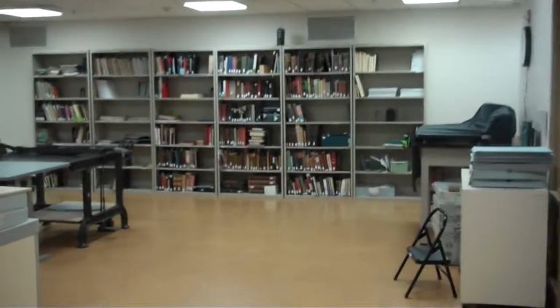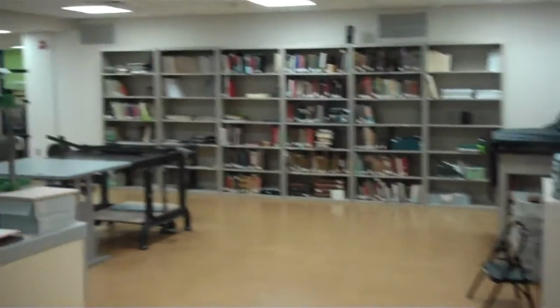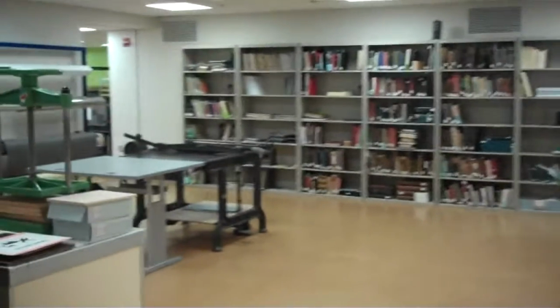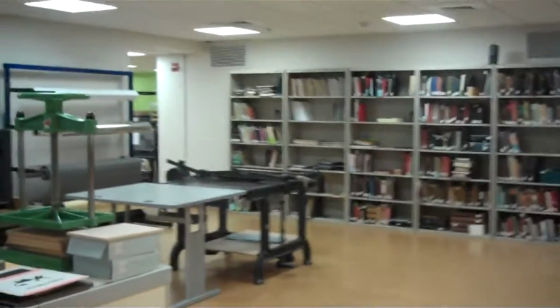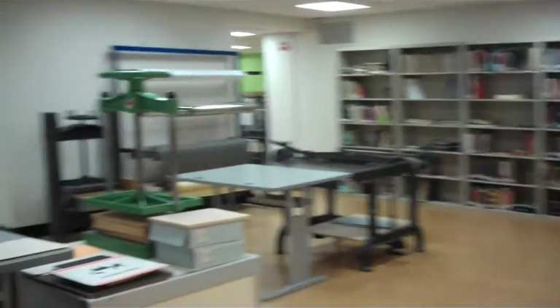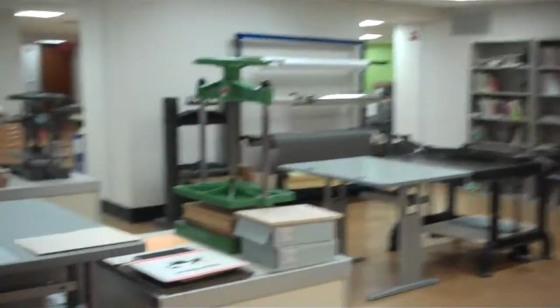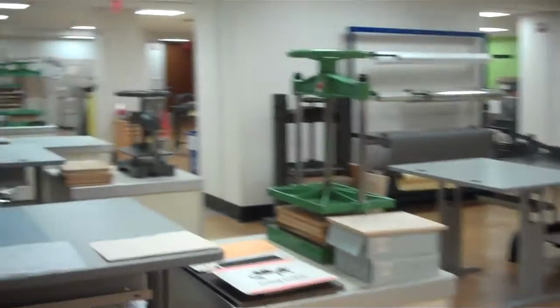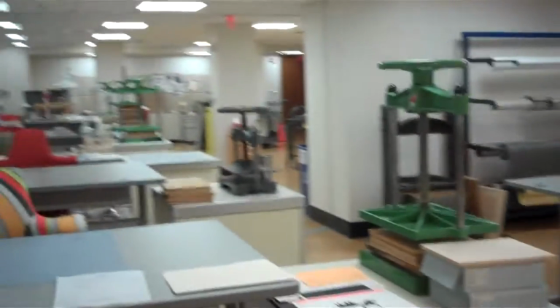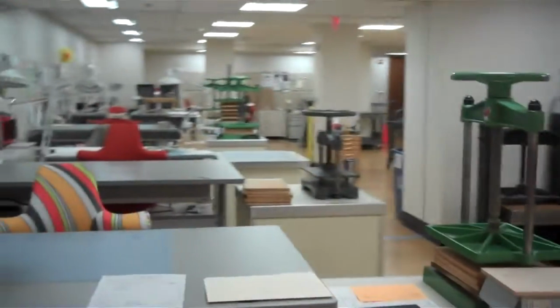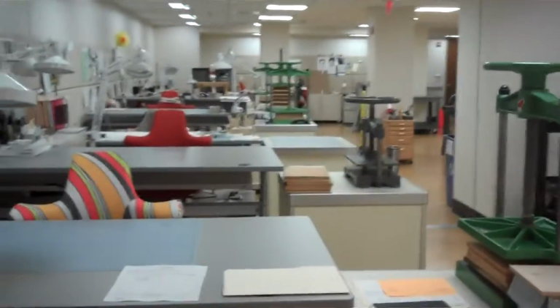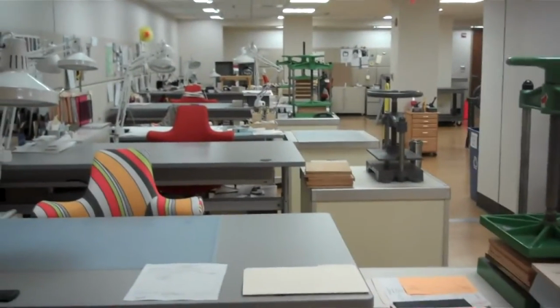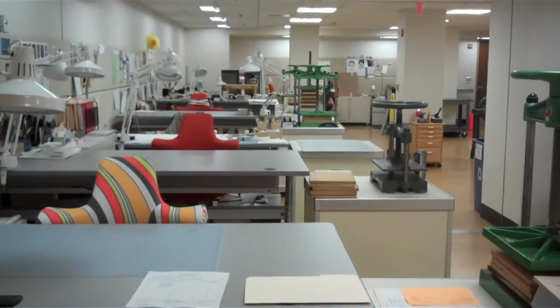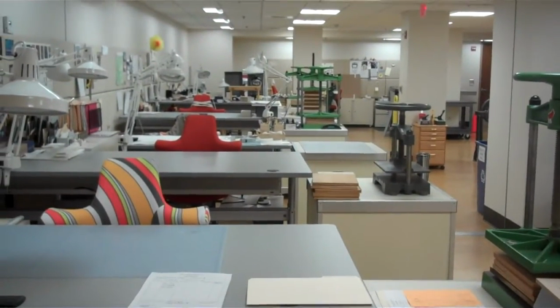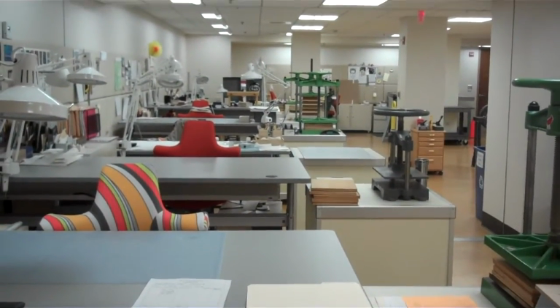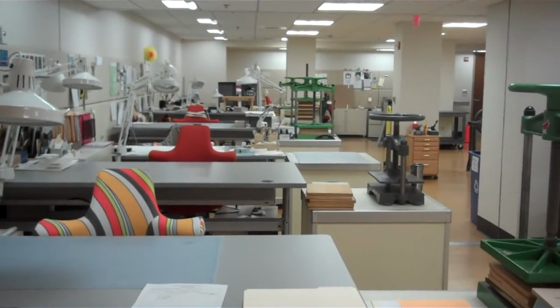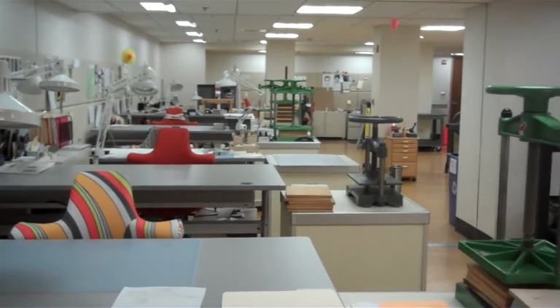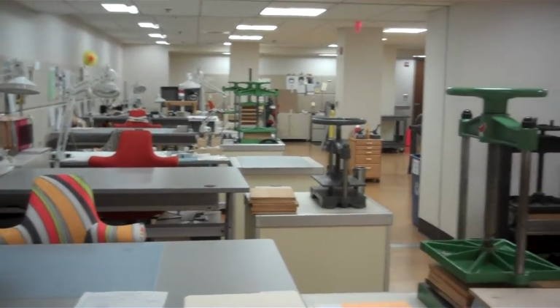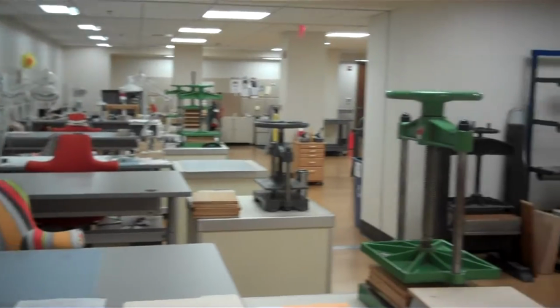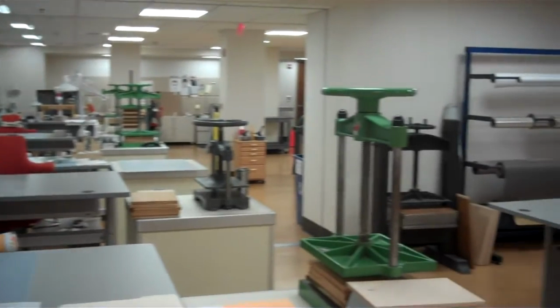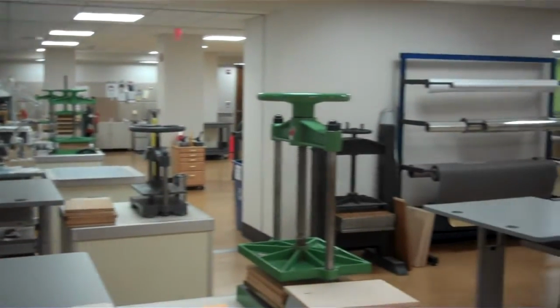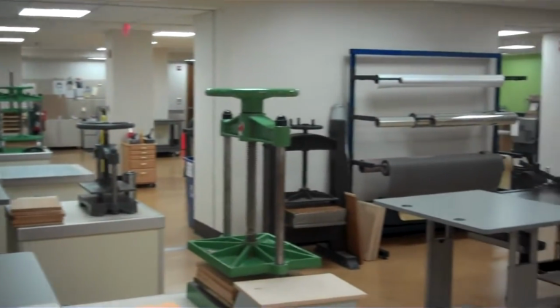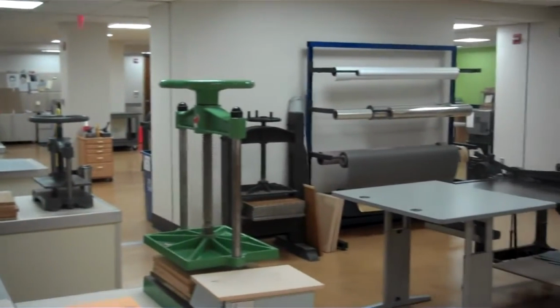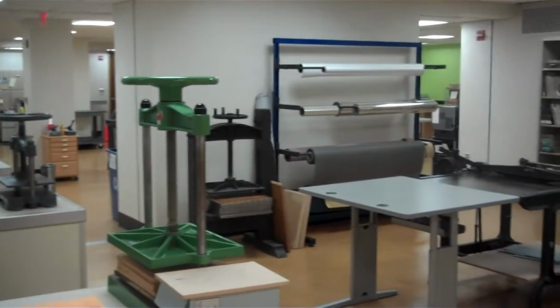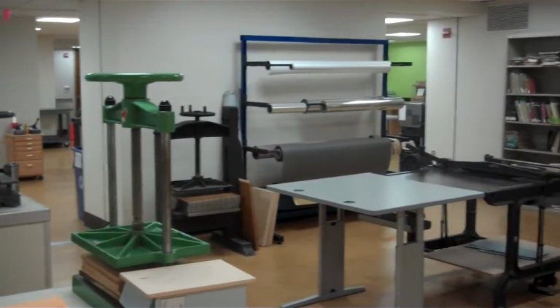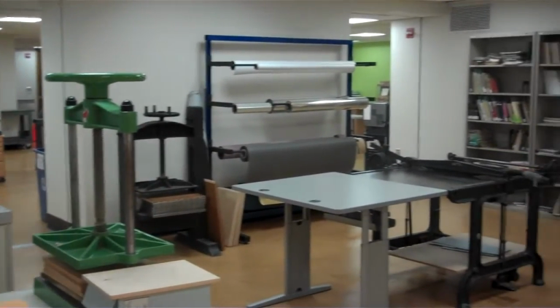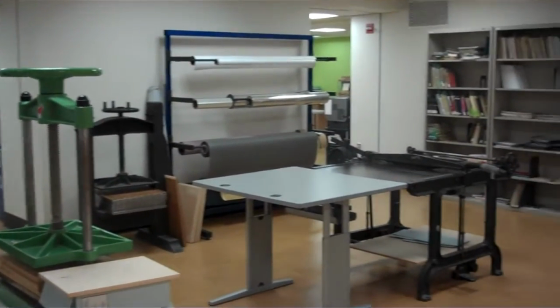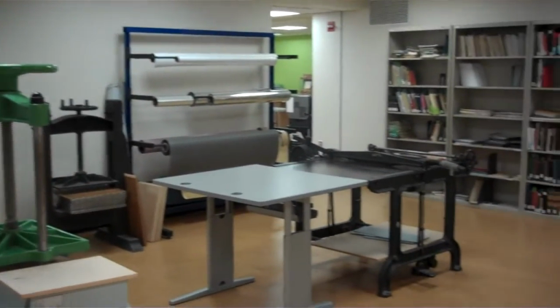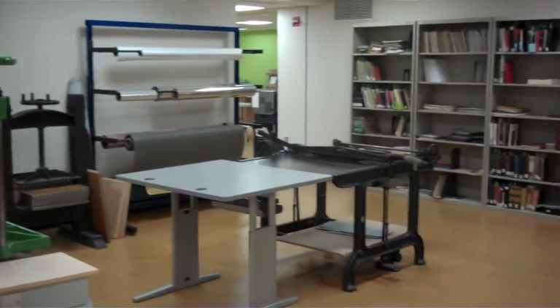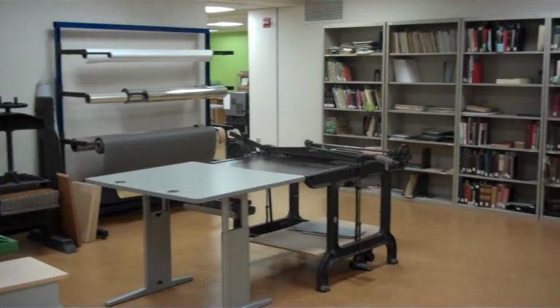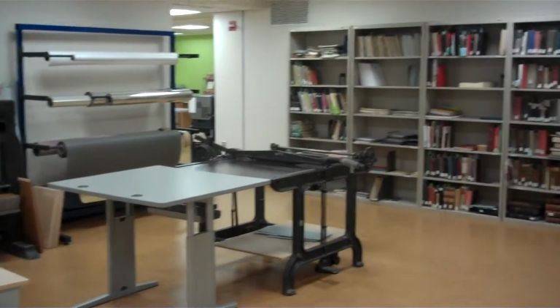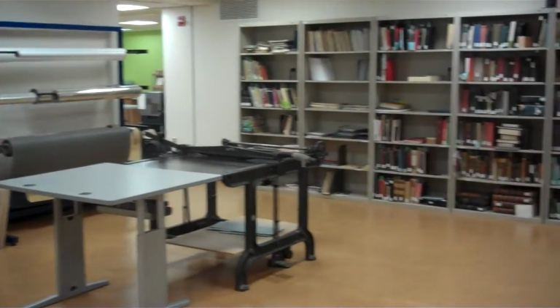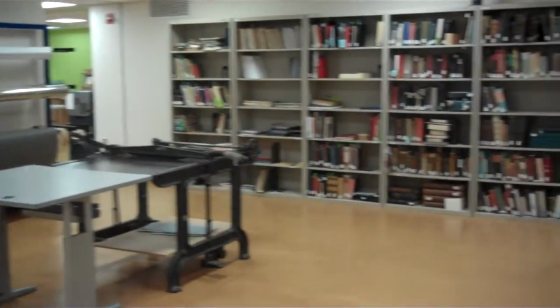As you come in the front door, you will notice that the workbenches are along the left-hand side of the room. Along the center is where we keep our large shared equipment, including the standing press, roll storage, and board shear.